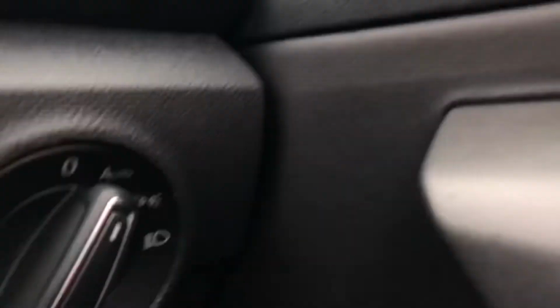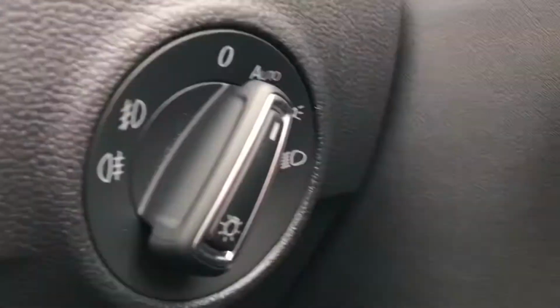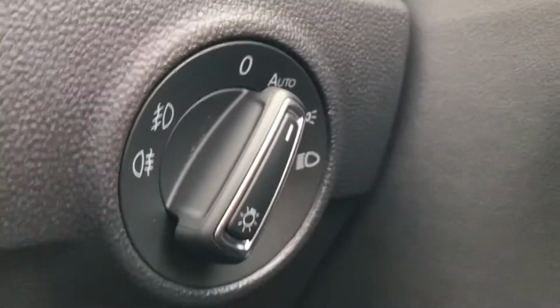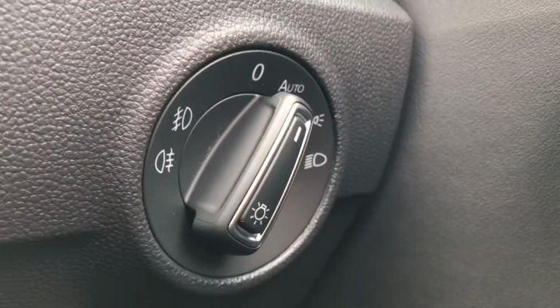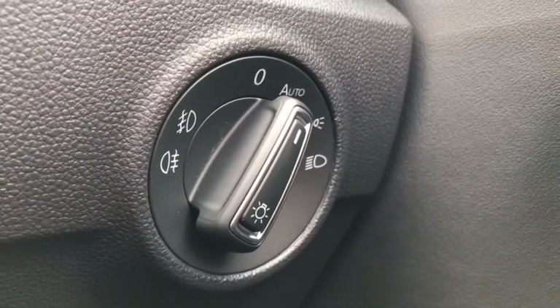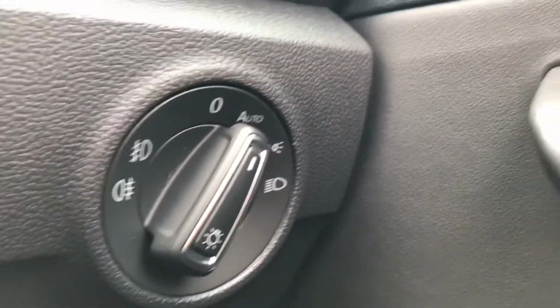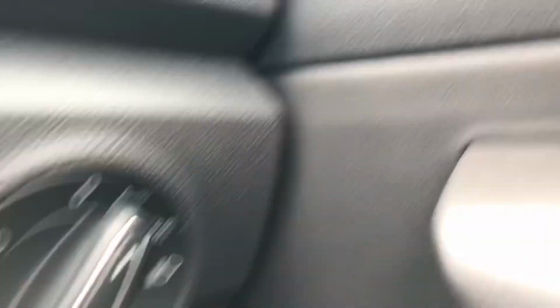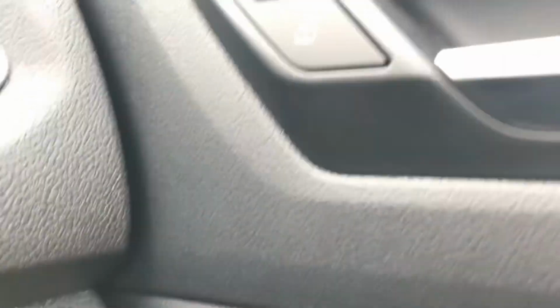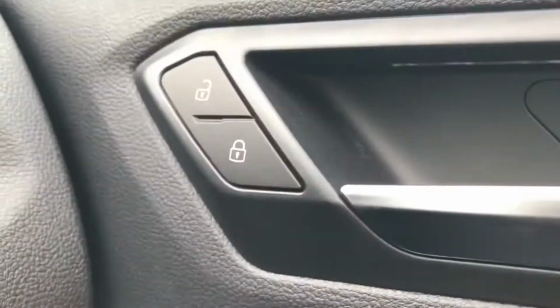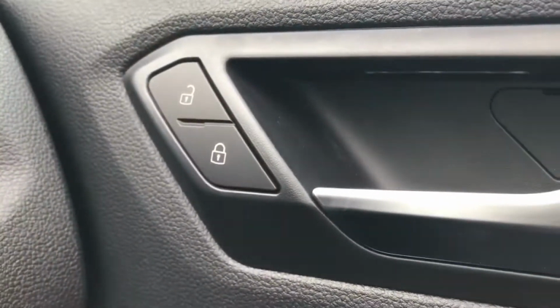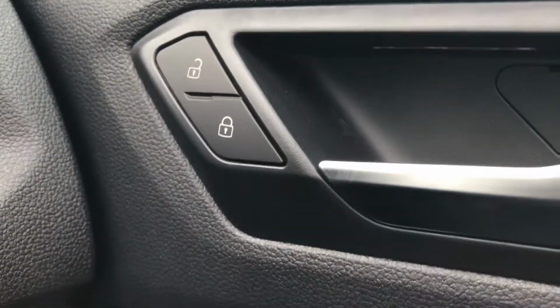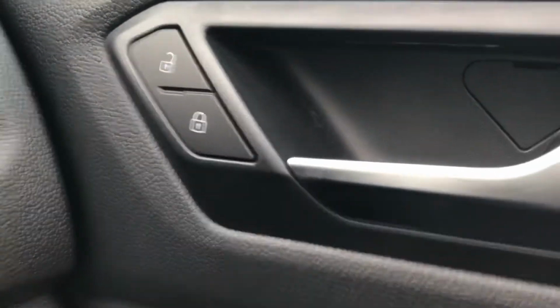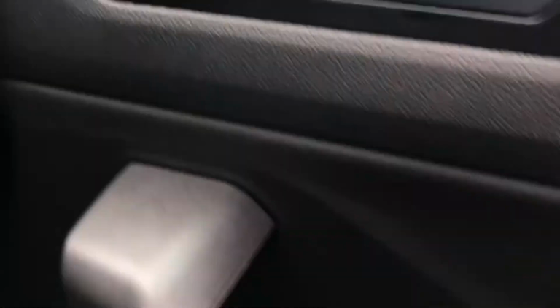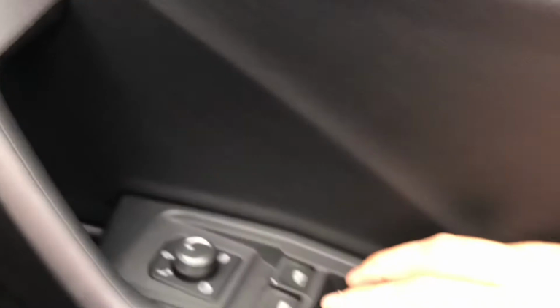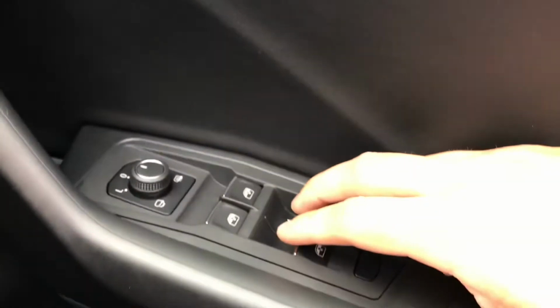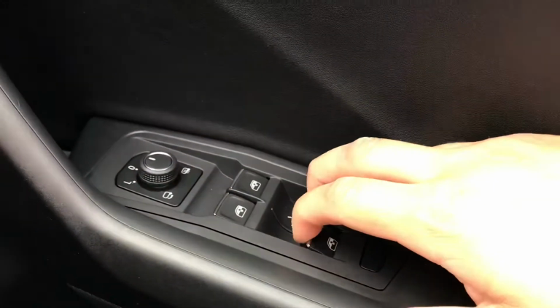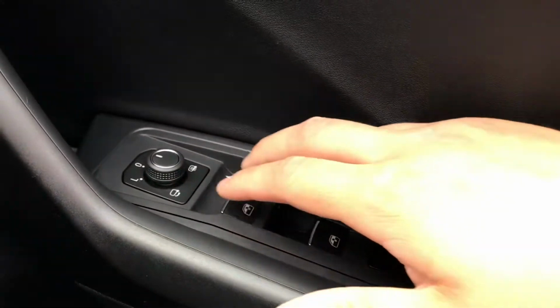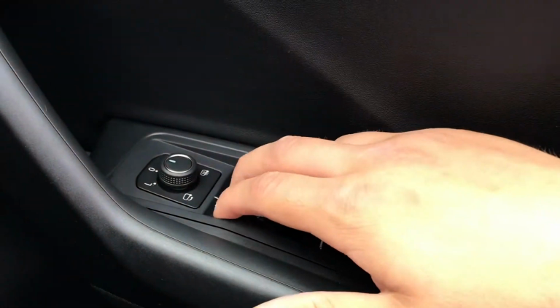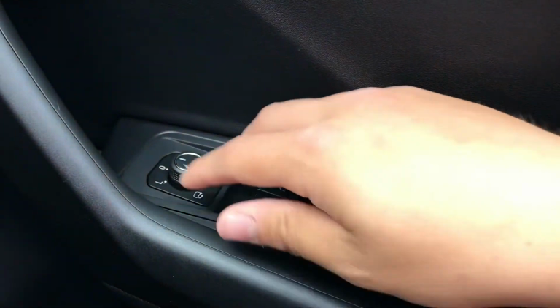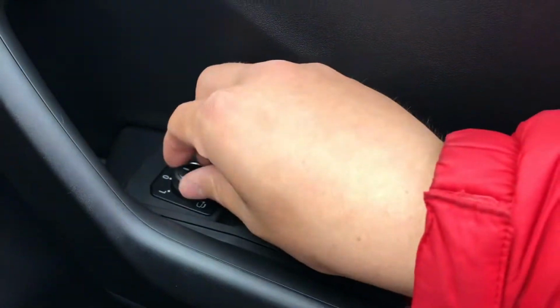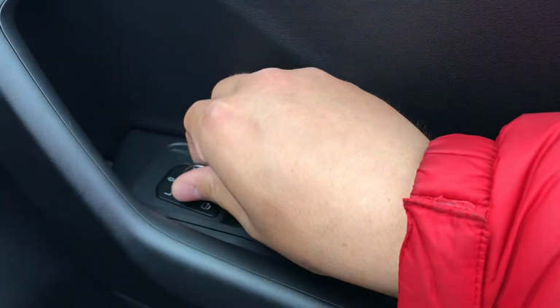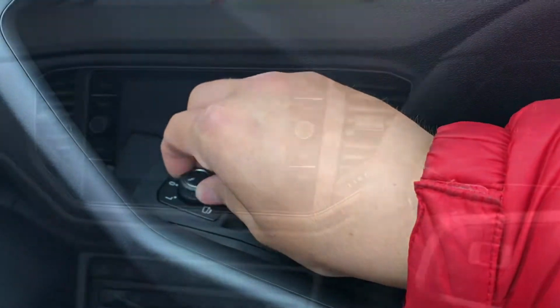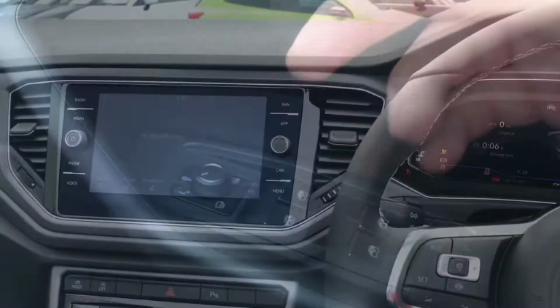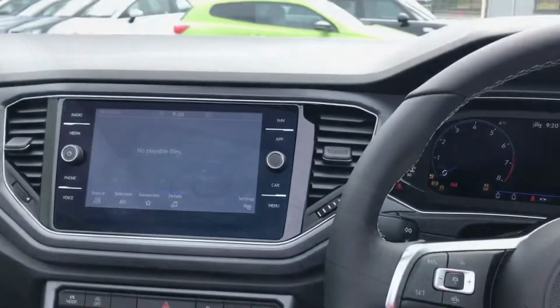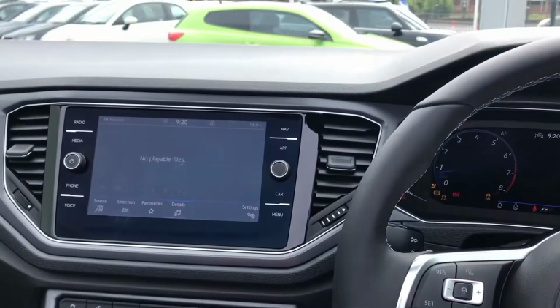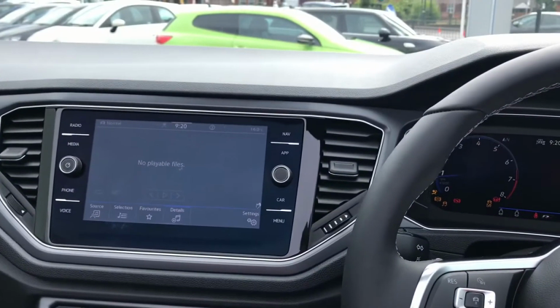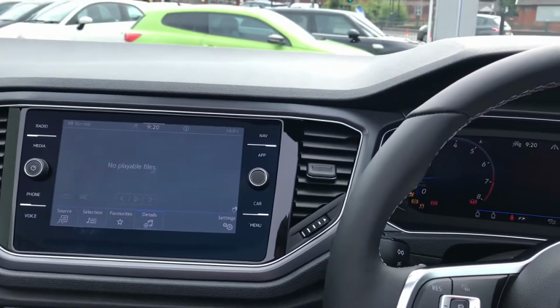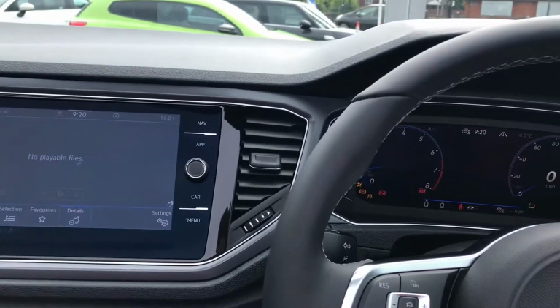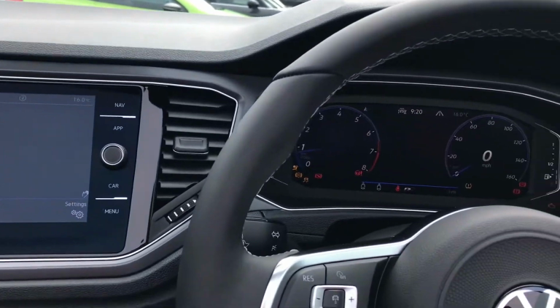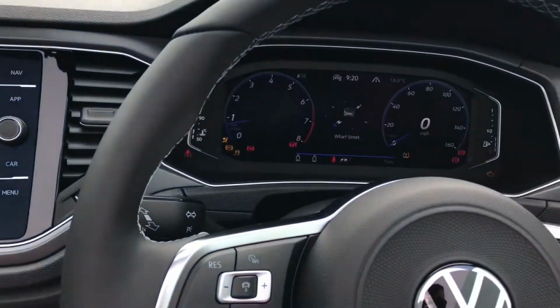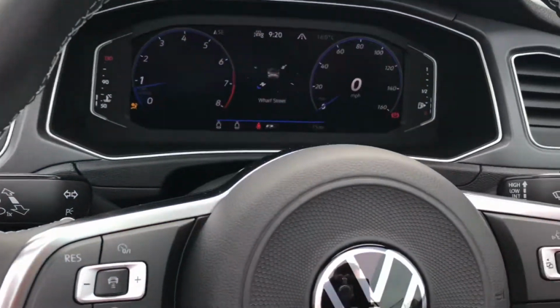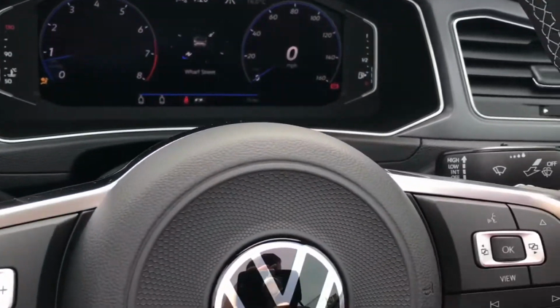To the right we have the controls for the automatic headlights, ensuring they're on at the correct times, along with the central locking on the driver's door handle and the wing mirror and window controls as well. Now as we turn on the engine, you can see the car roars into life as all the displays activate.